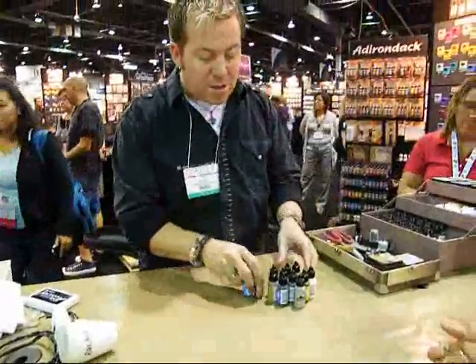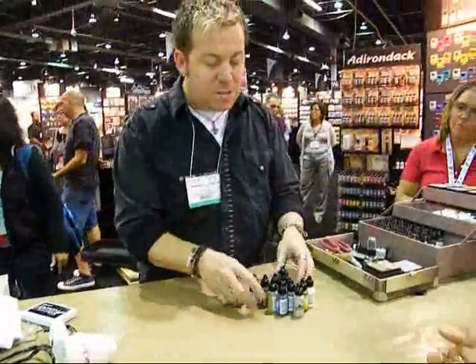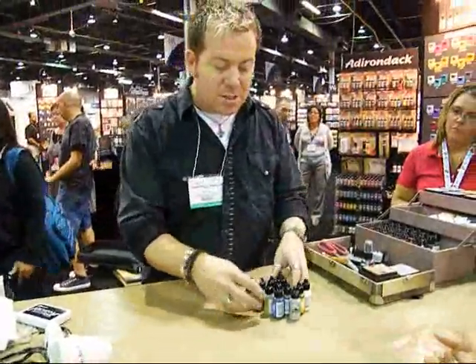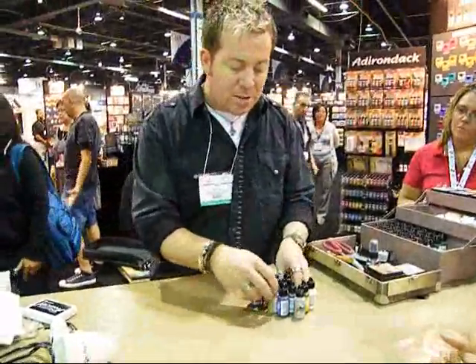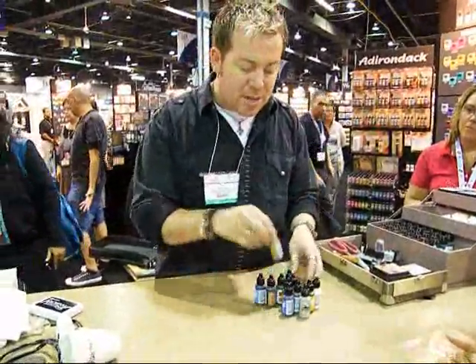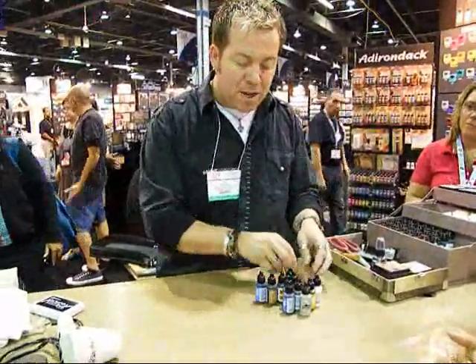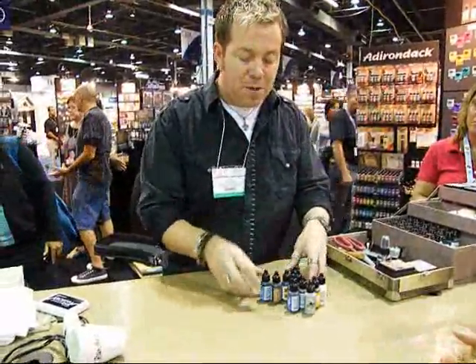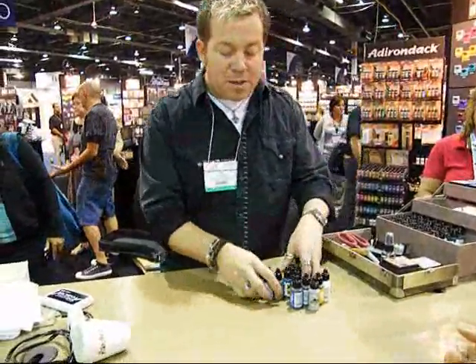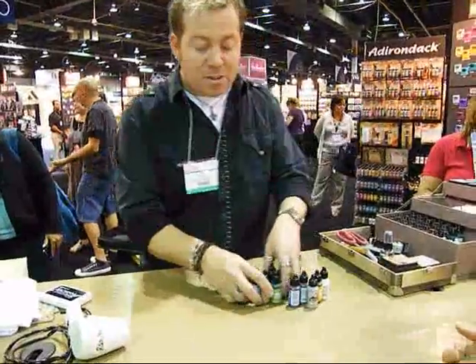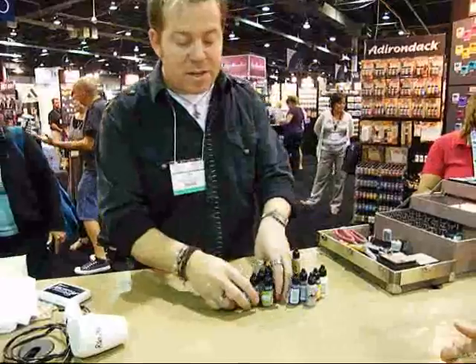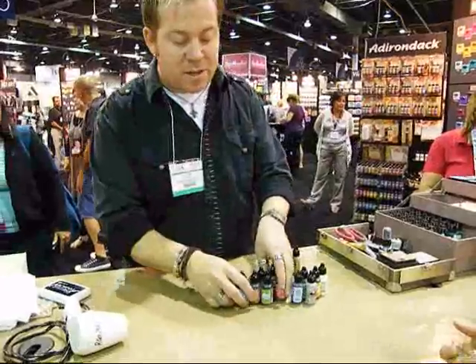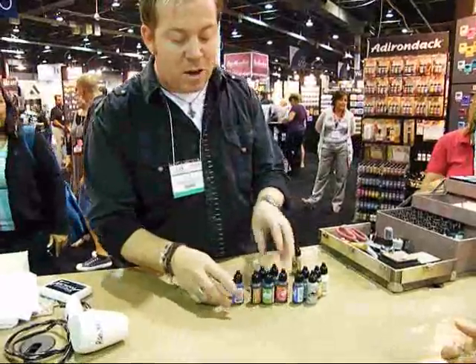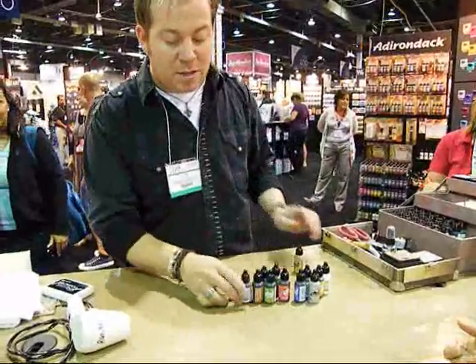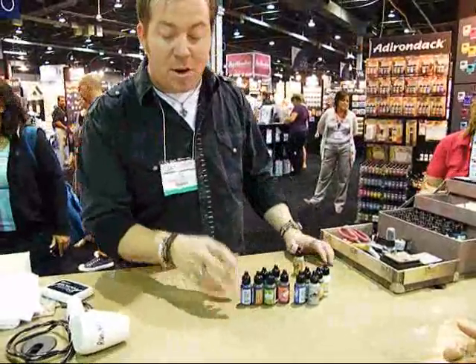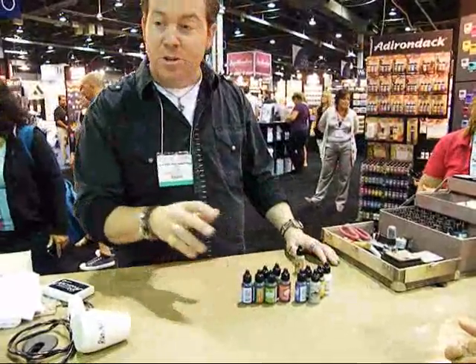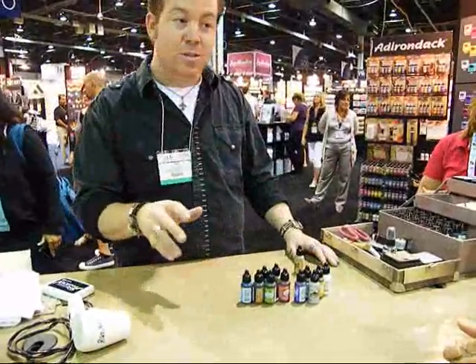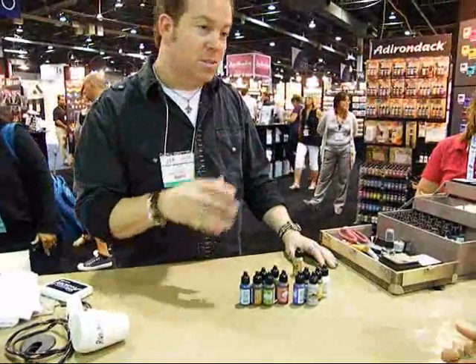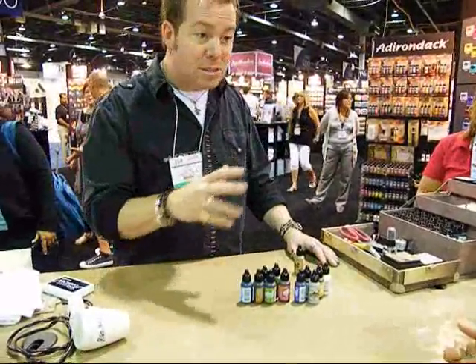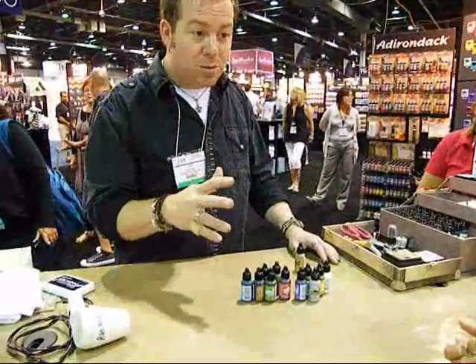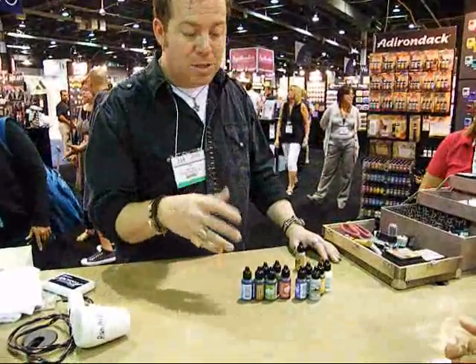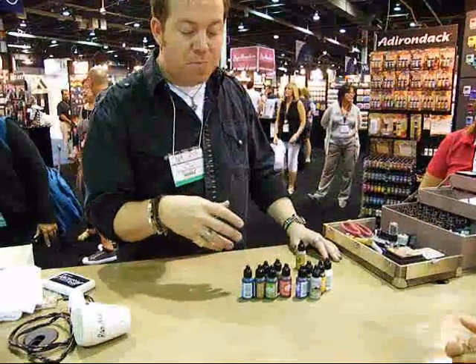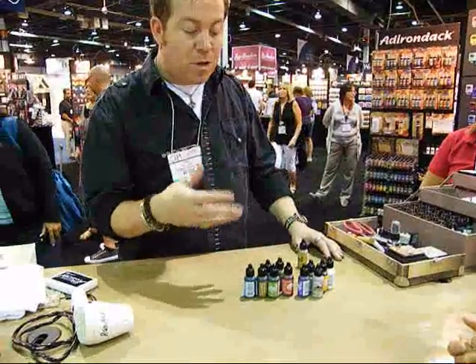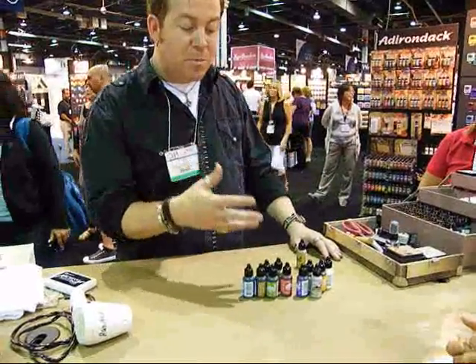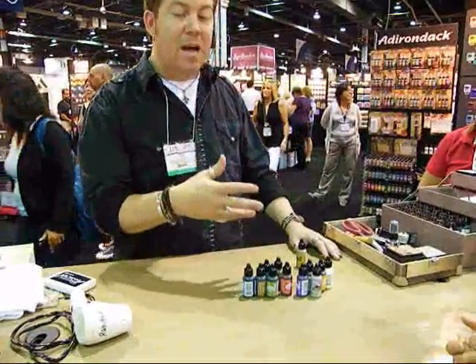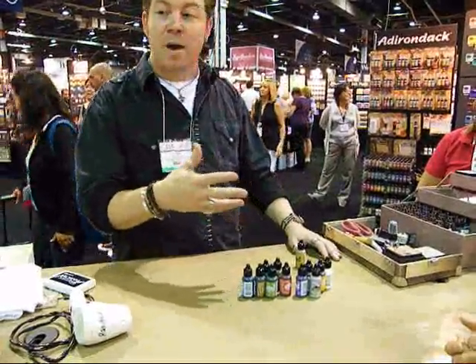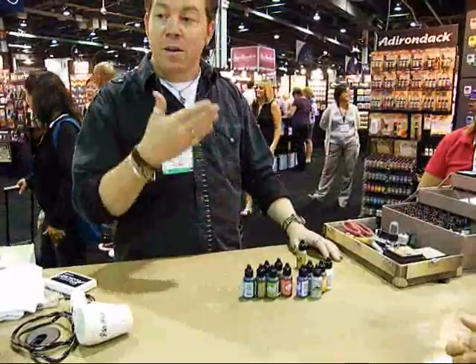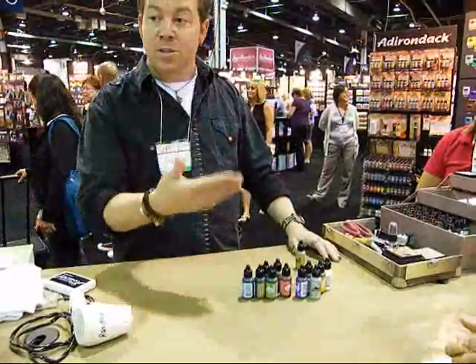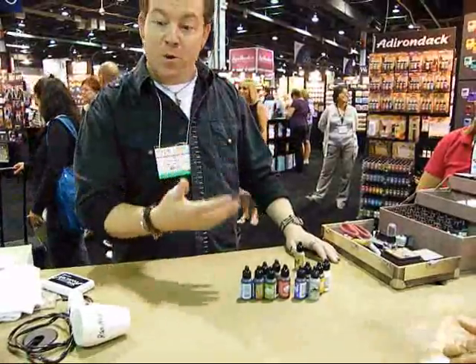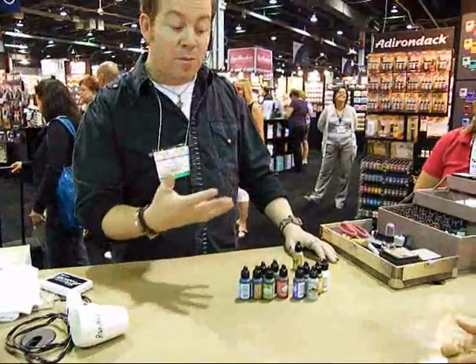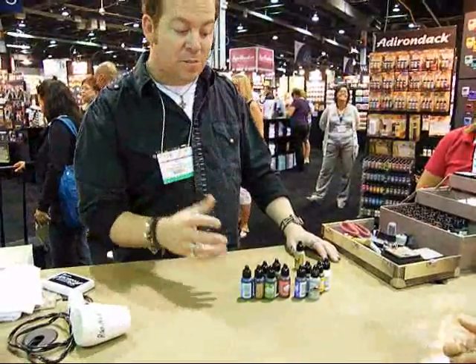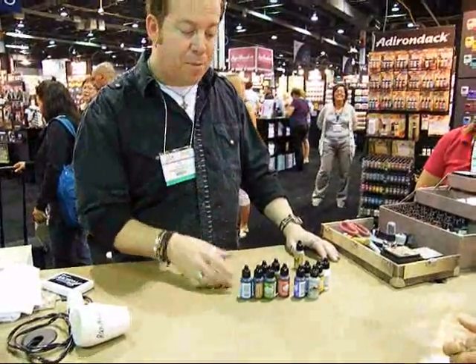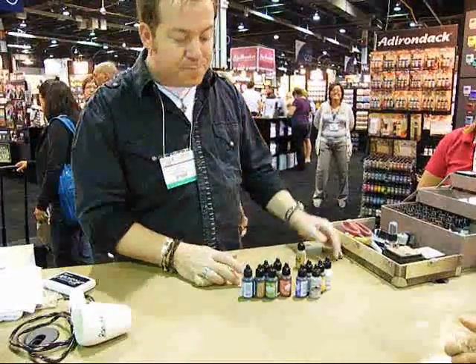The colors in the alcohol ink line are all translucent, so you can see through them. When you use them on glass or metal, you still get that great reflective property.